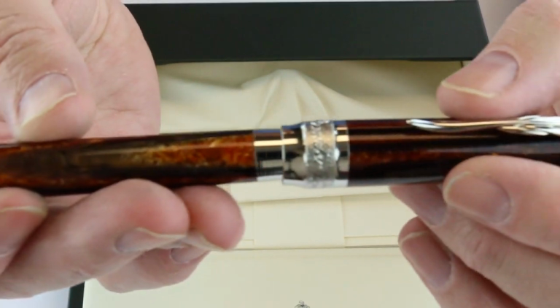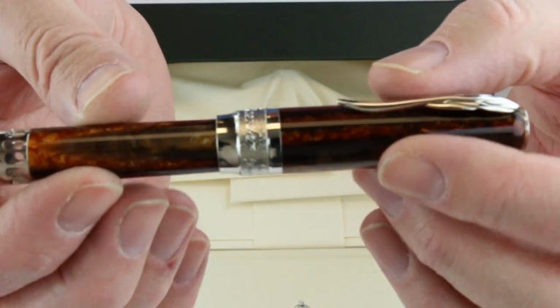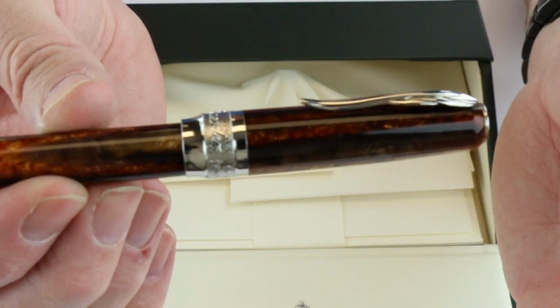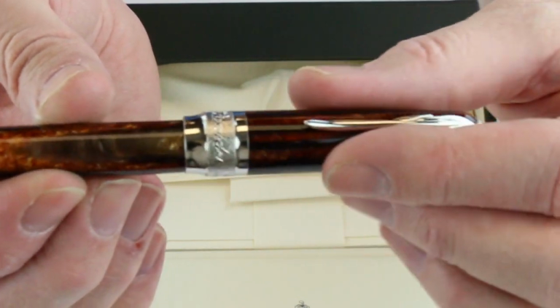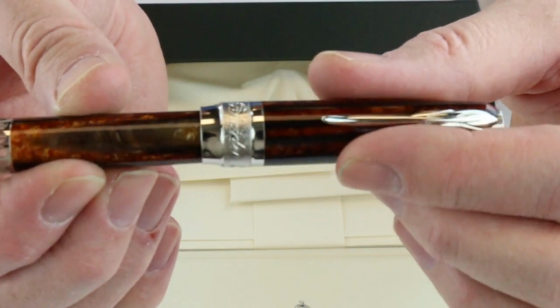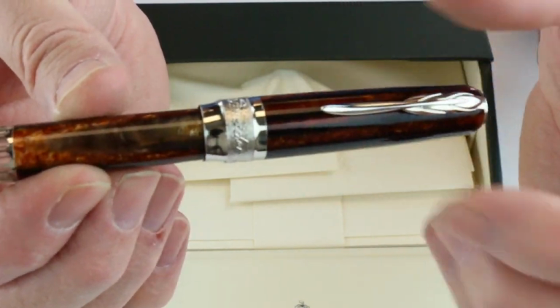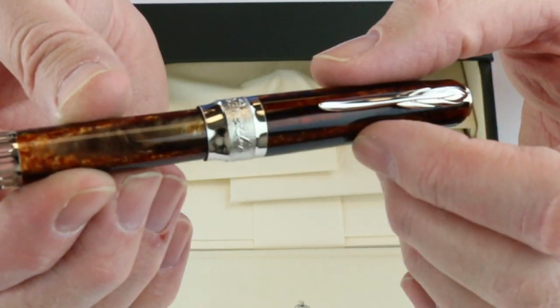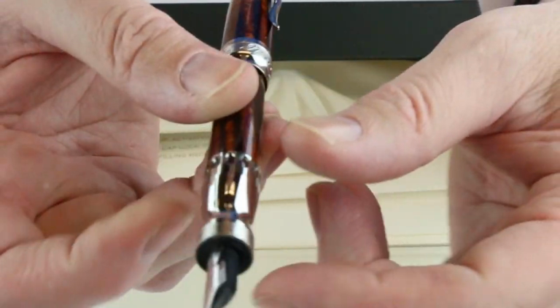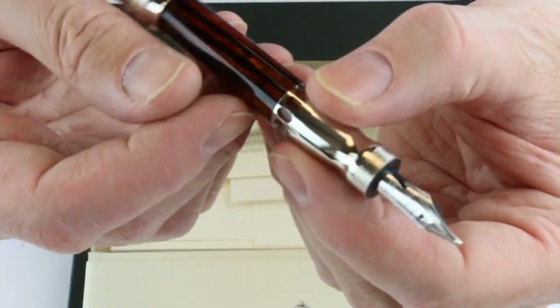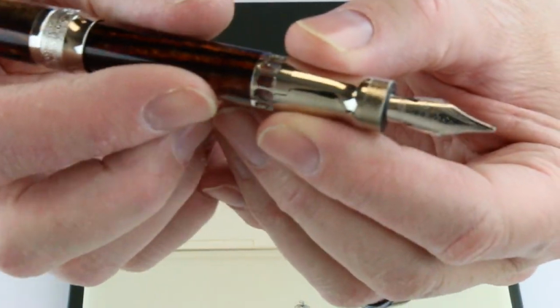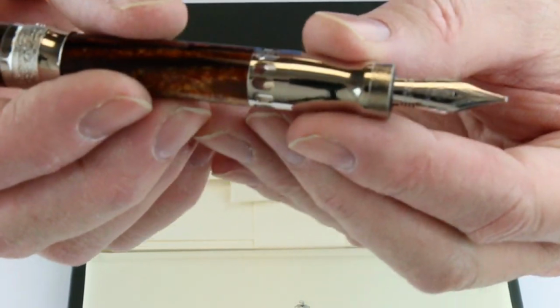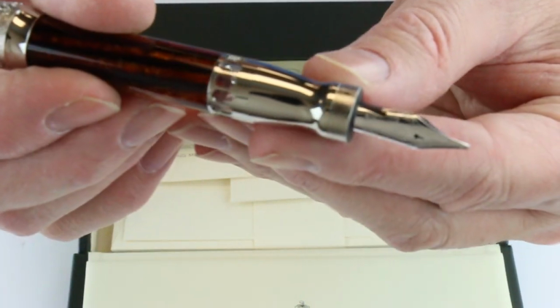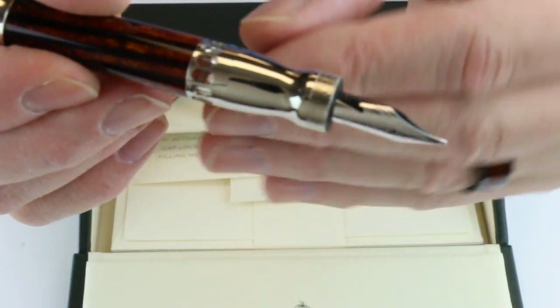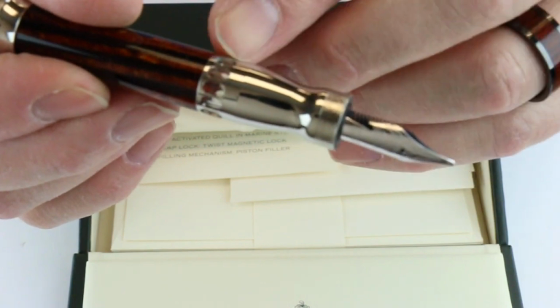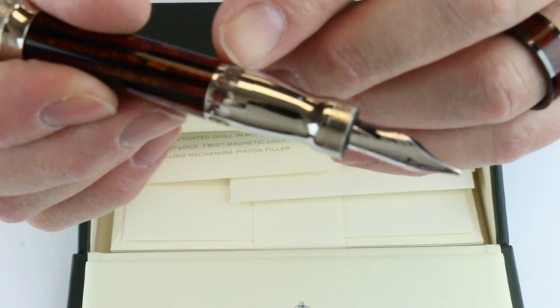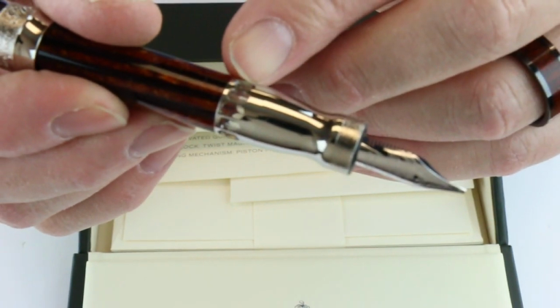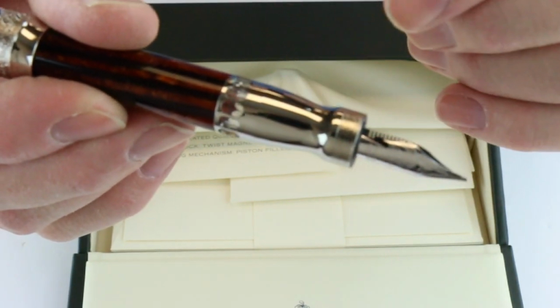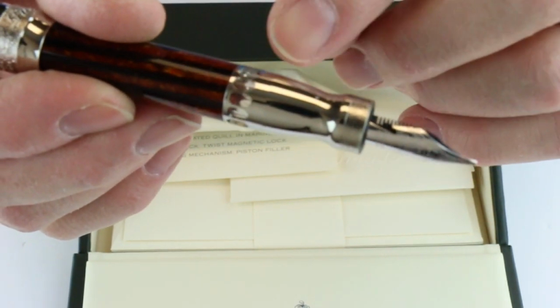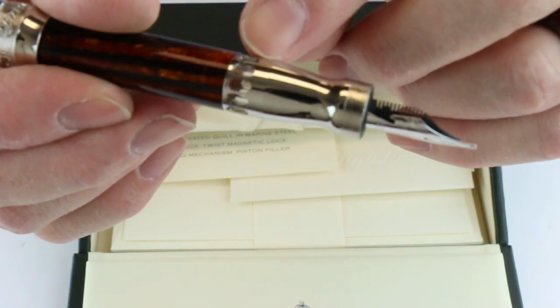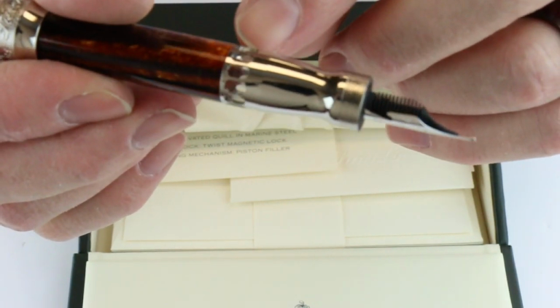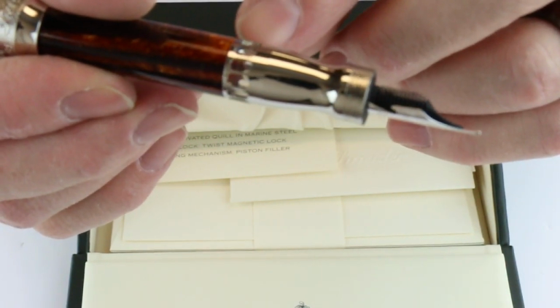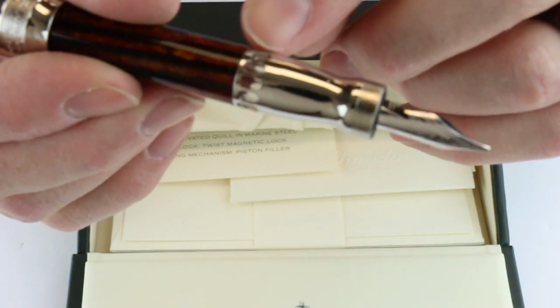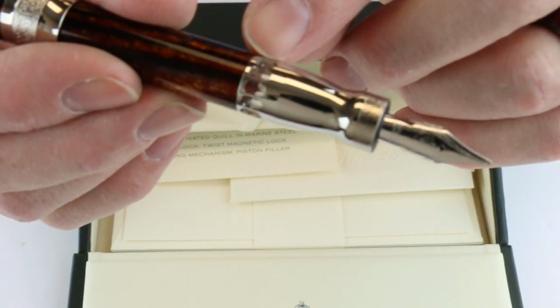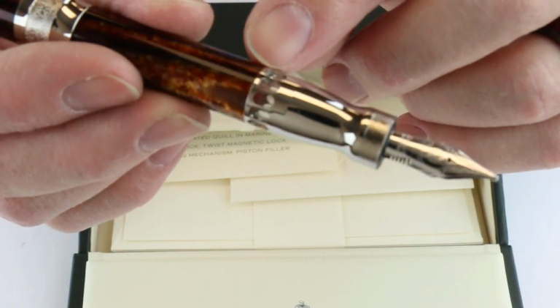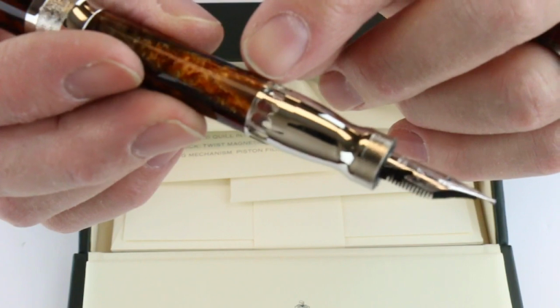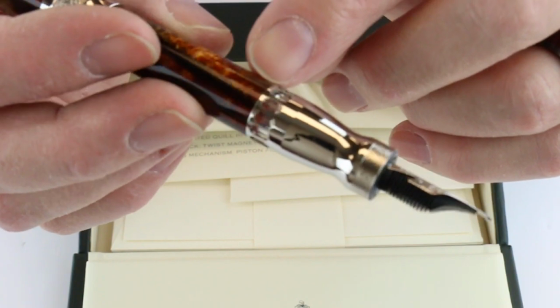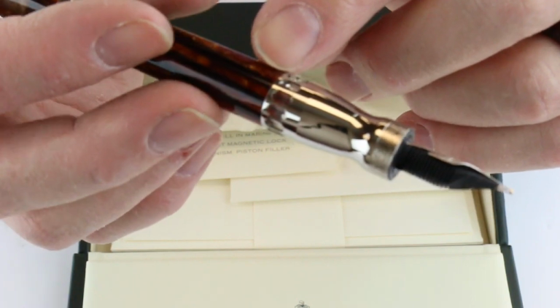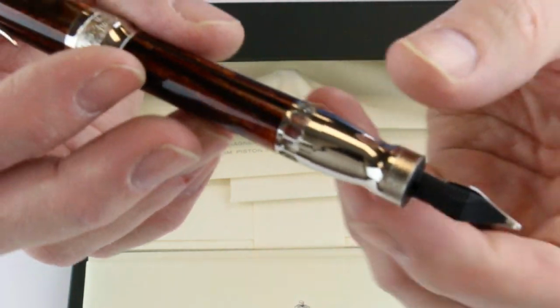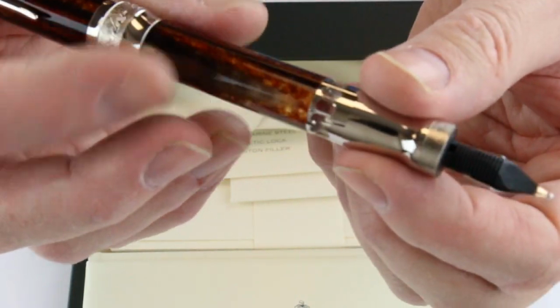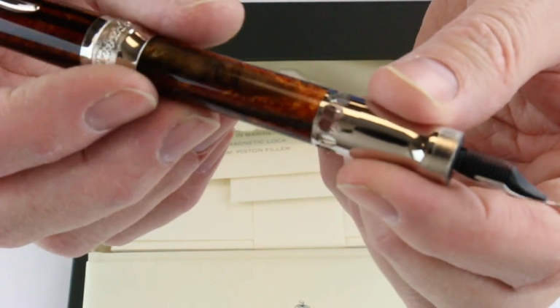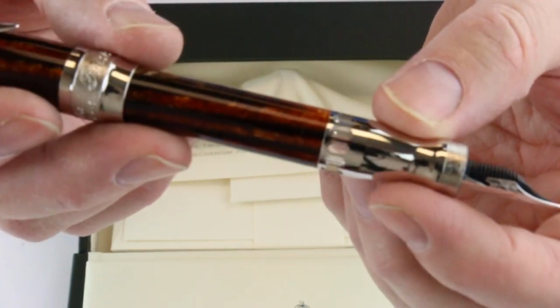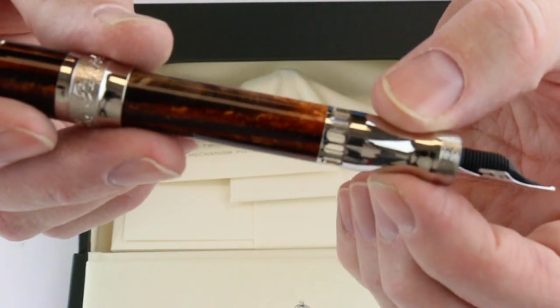The cap is a magnetic catch and it just holds into place with a magnet. It will also post the same way, so the magnet will hold the pen in place when it's posted. It has a matching metal section and there are some small windows around the pen where you can see the ink levels.